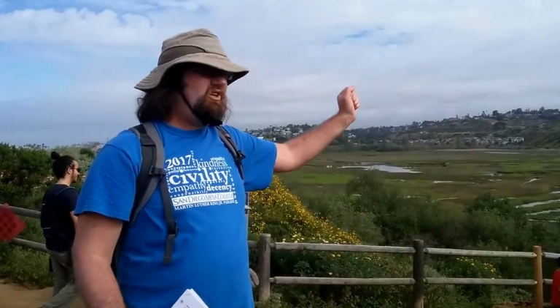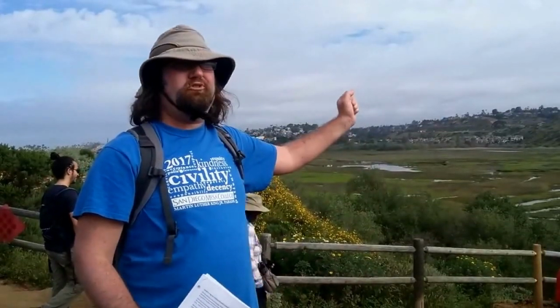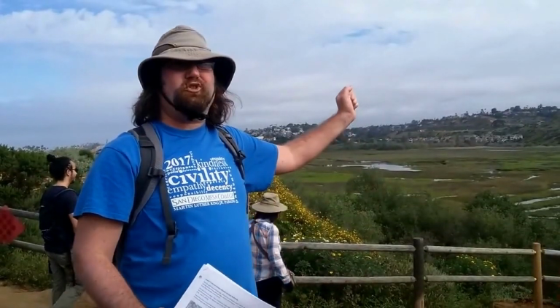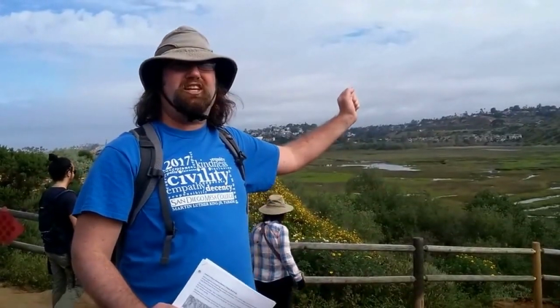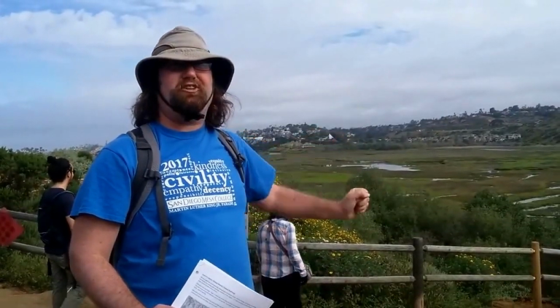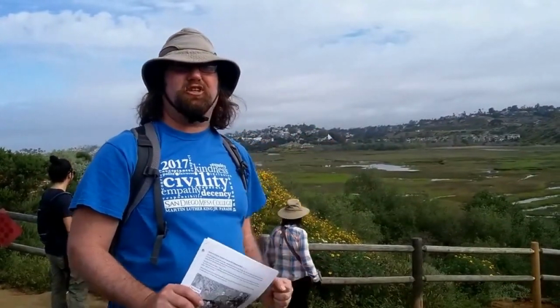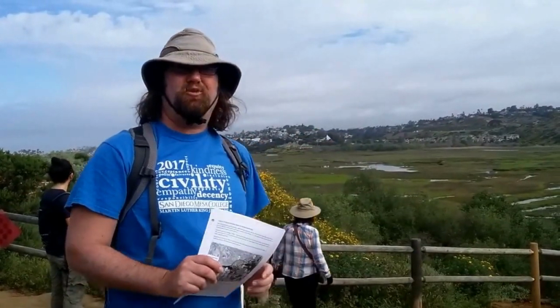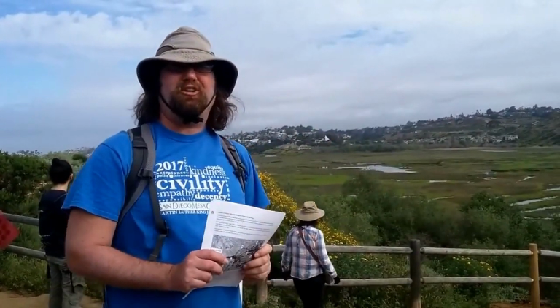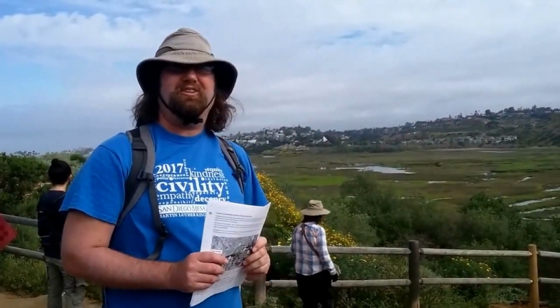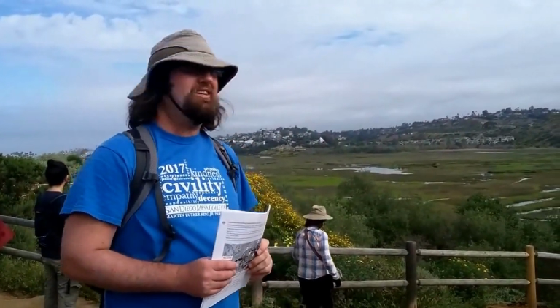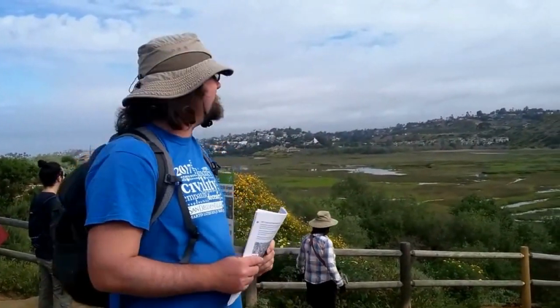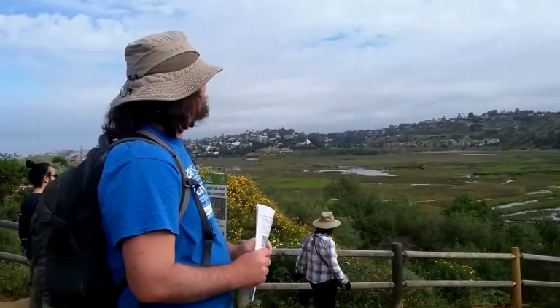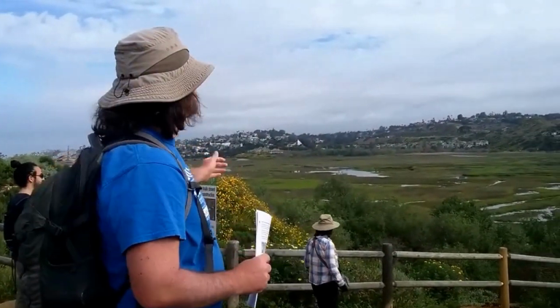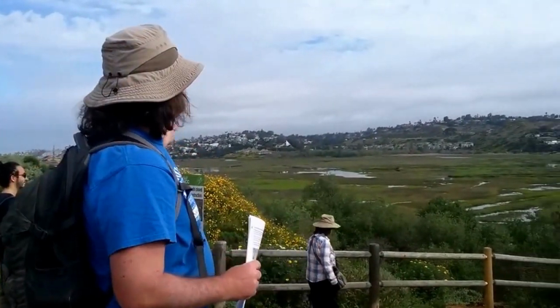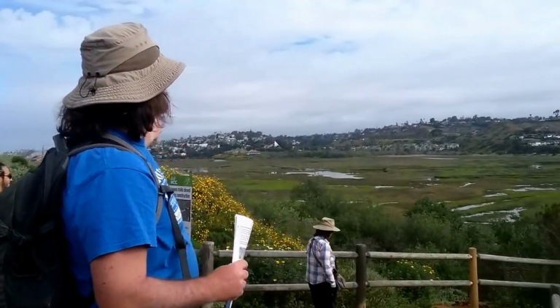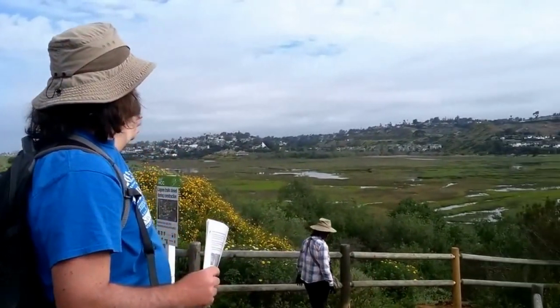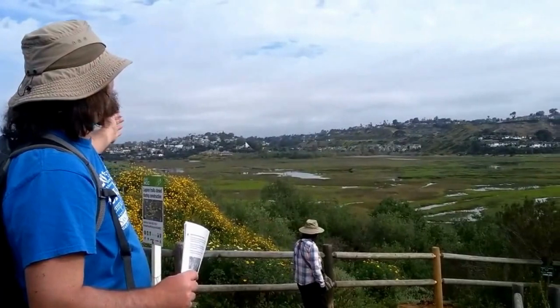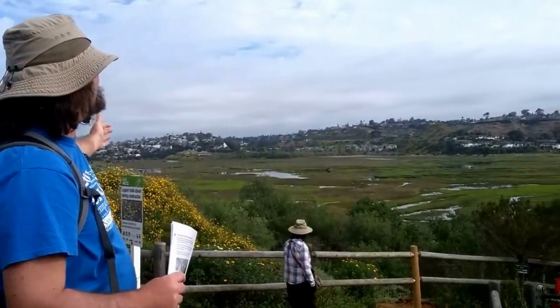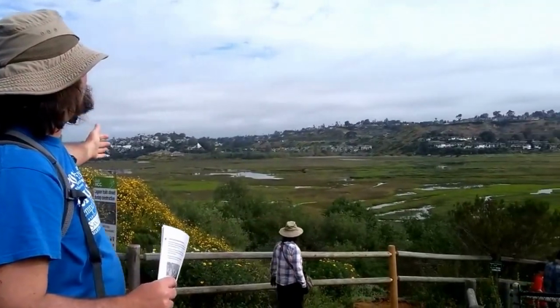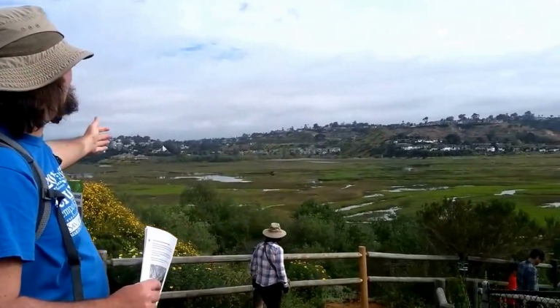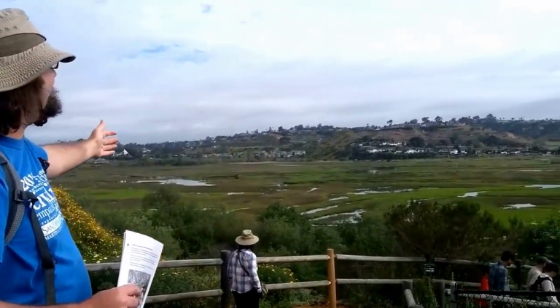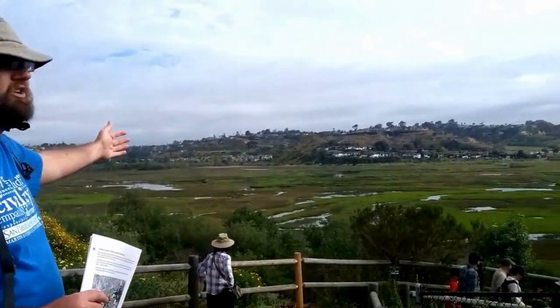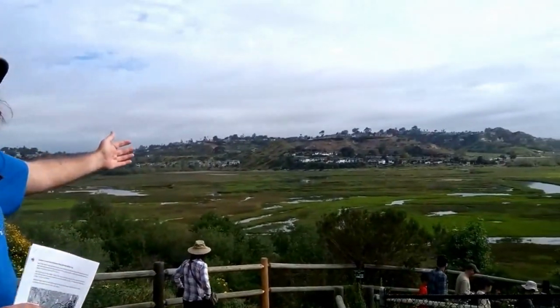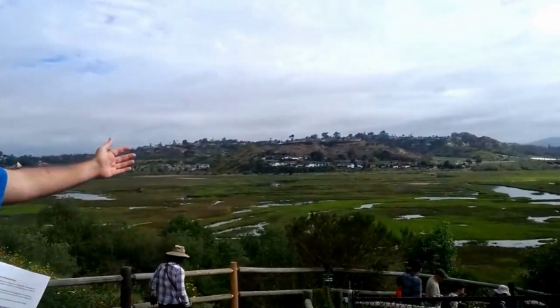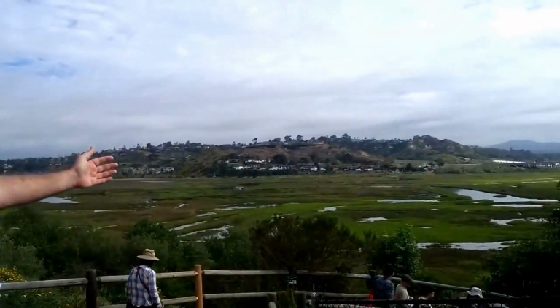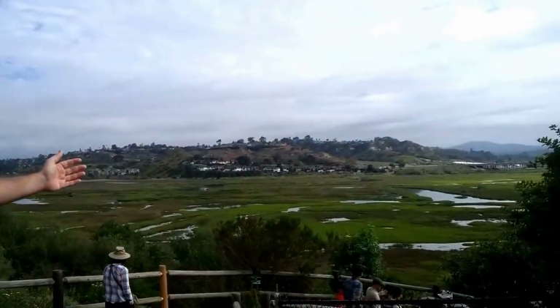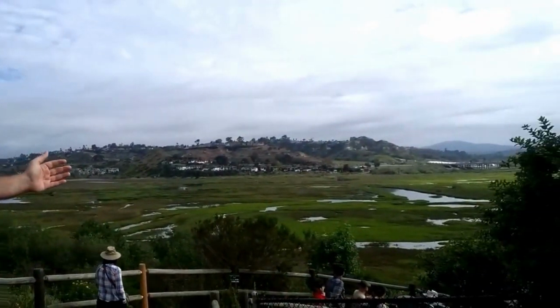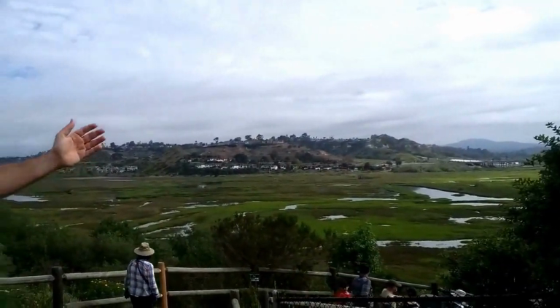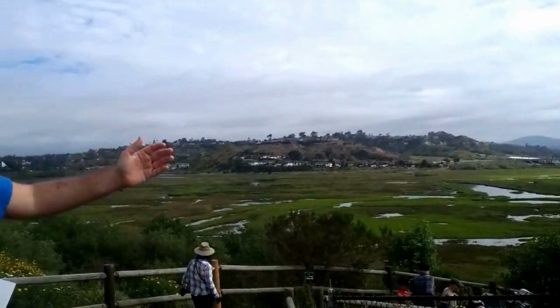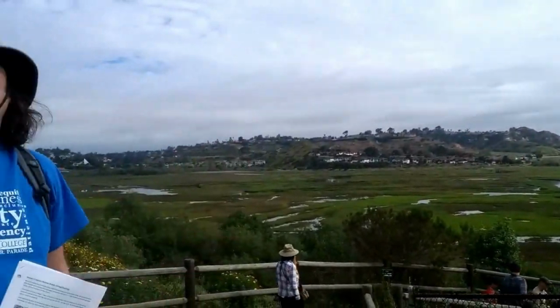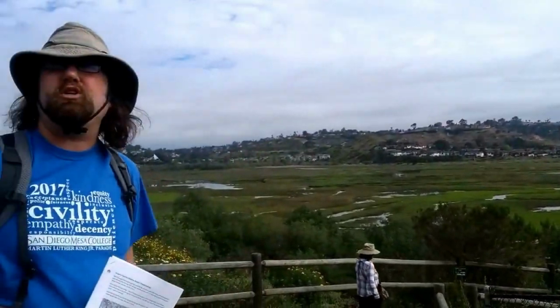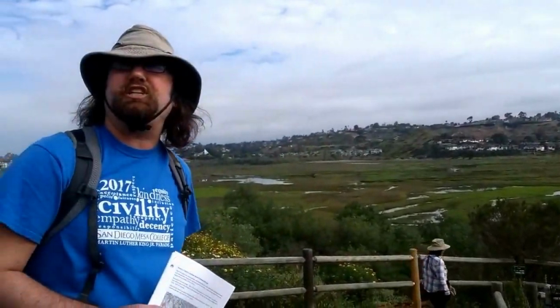Hello, virtual online field trip! Welcome! This is the majestic San Alijo Lagoon we're looking at here. You're at stop one, probably on your worksheet.